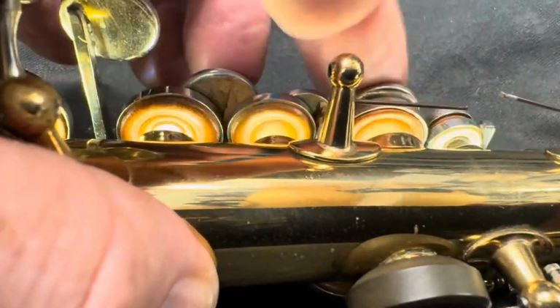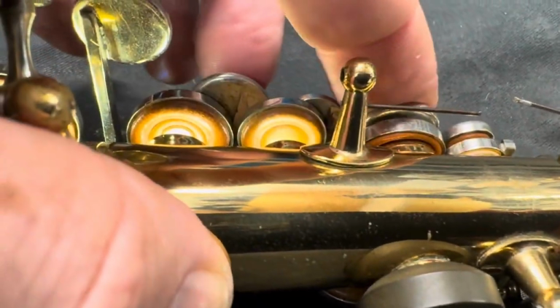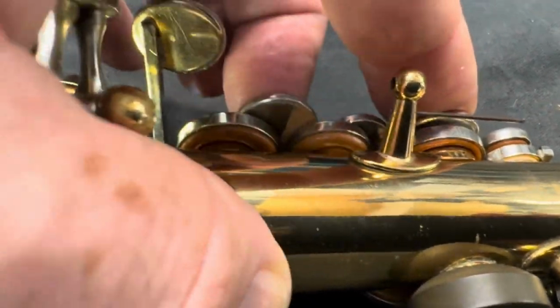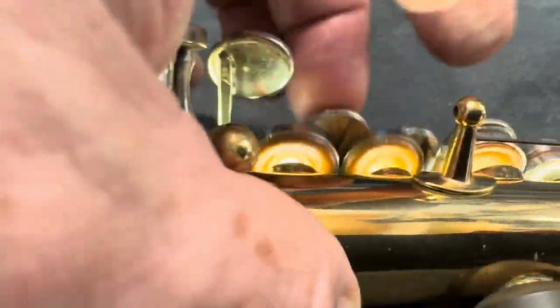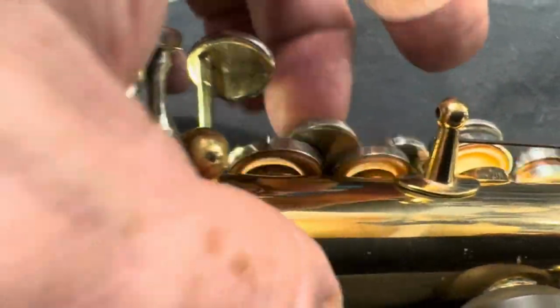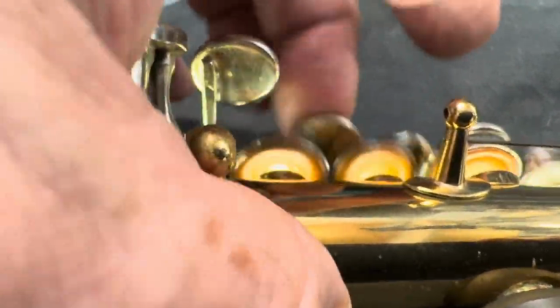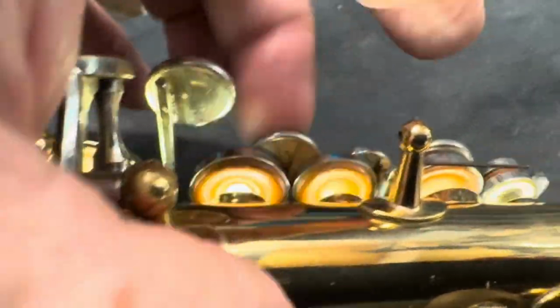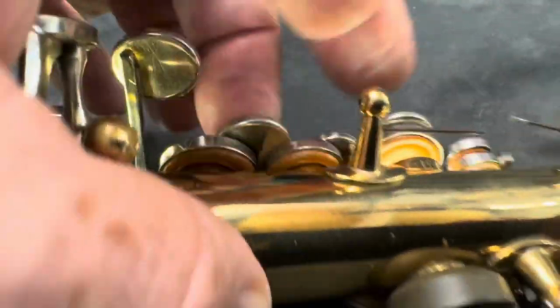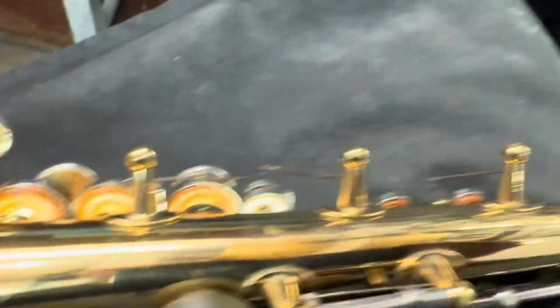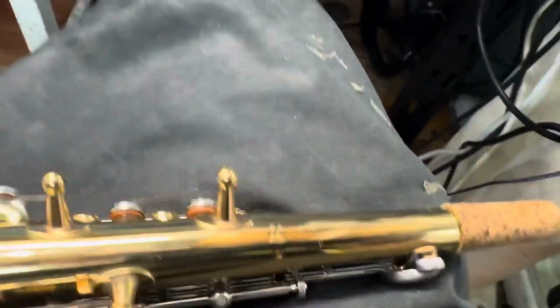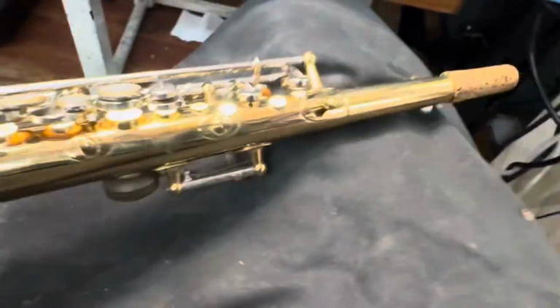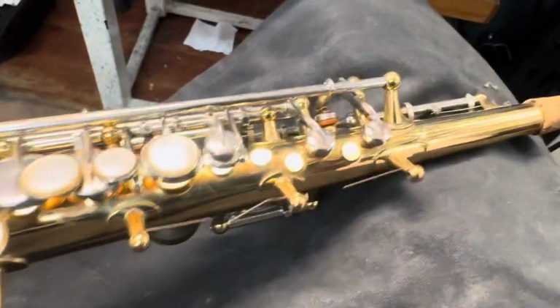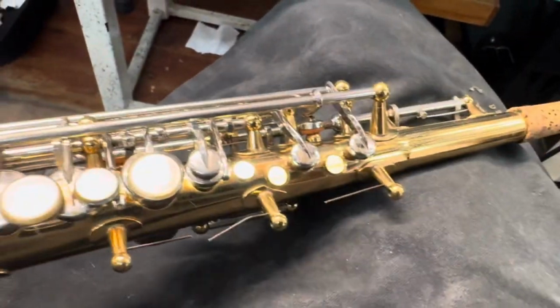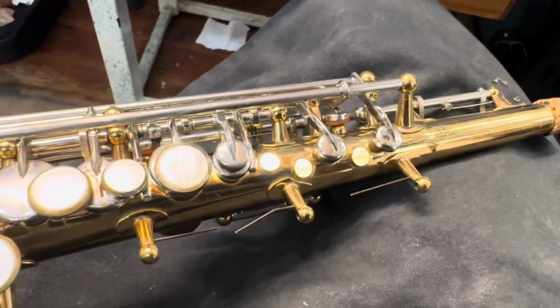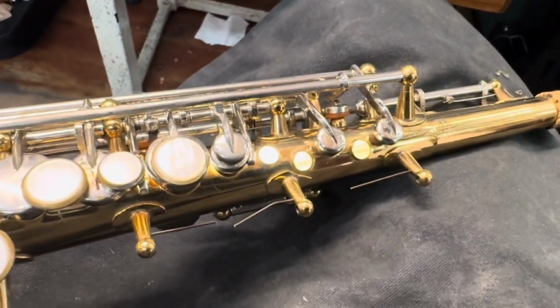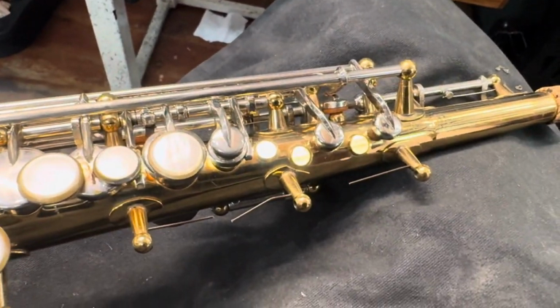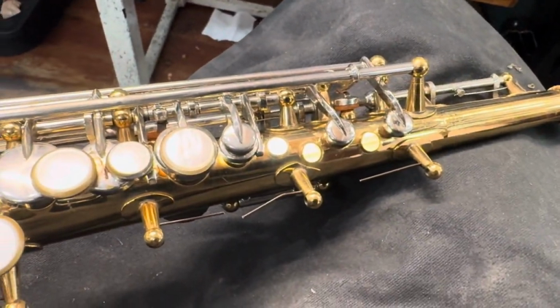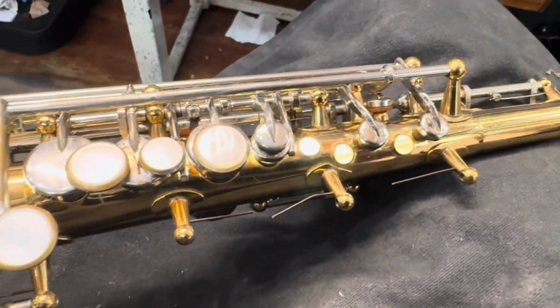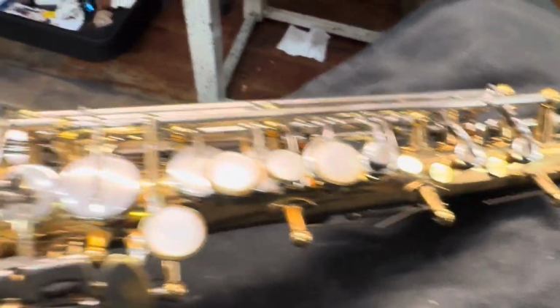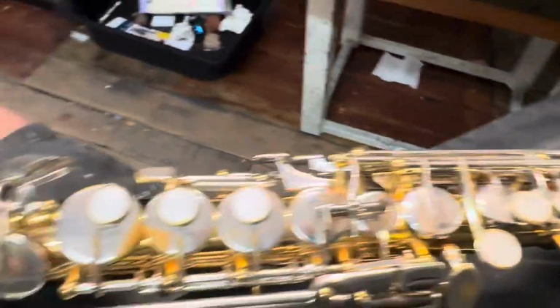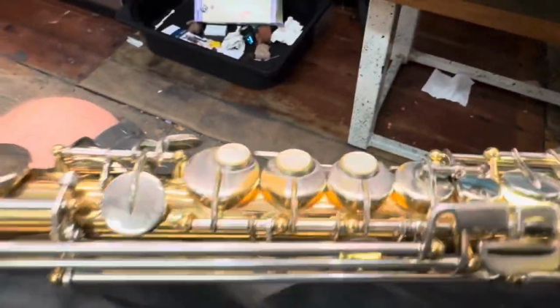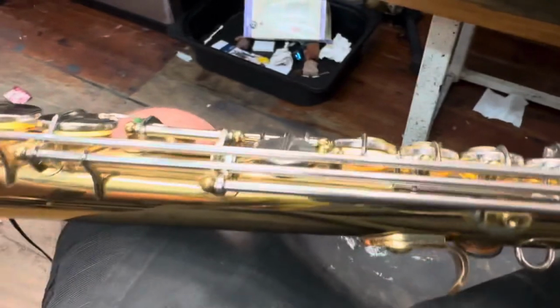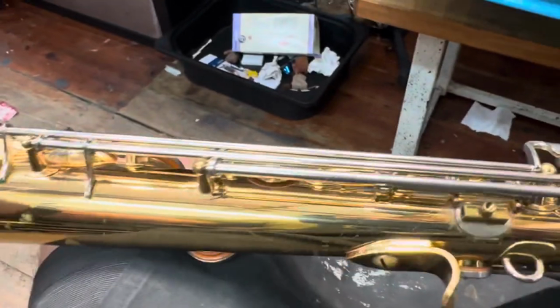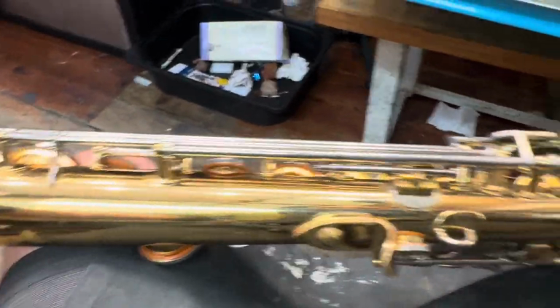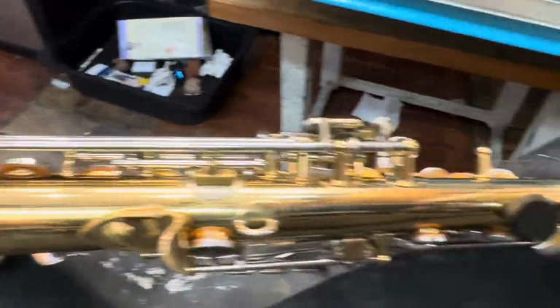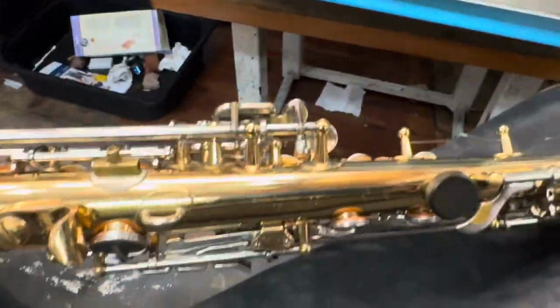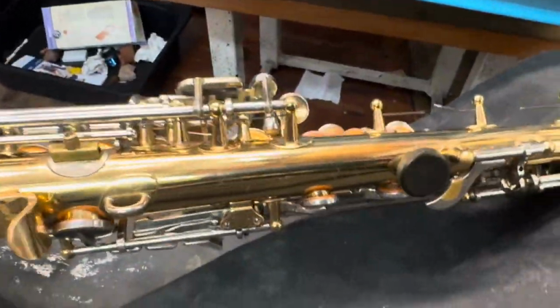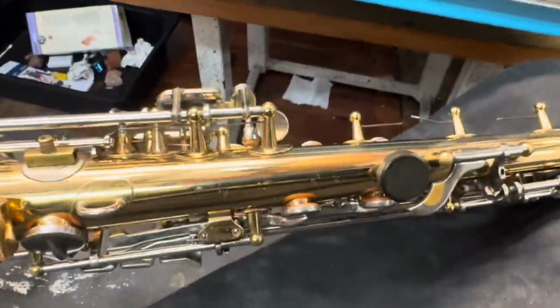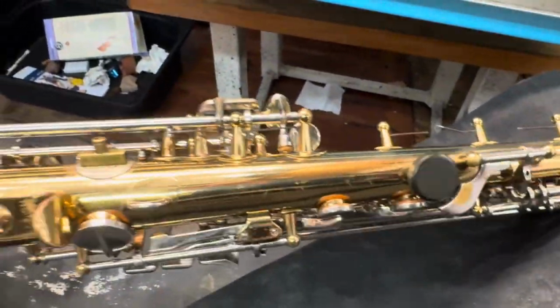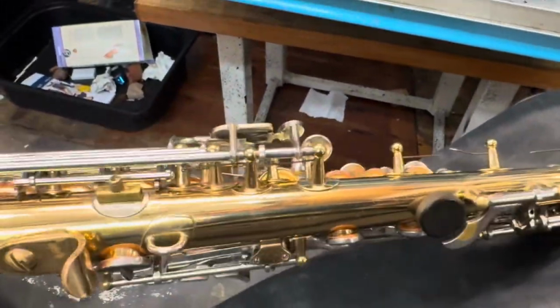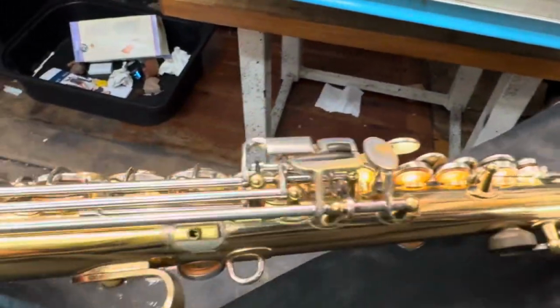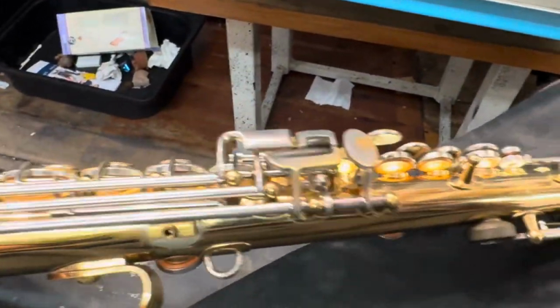We'll do more adjustments once we start doing a test play. So we're going to get the other palm keys back on and then lubricate the horn and give this a little bit of a test play, or we might just test play and then lubricate it actually.